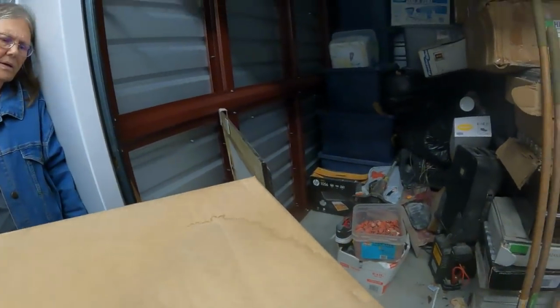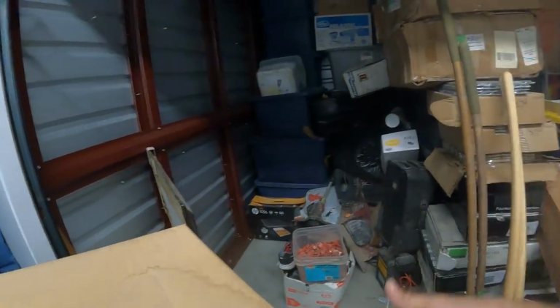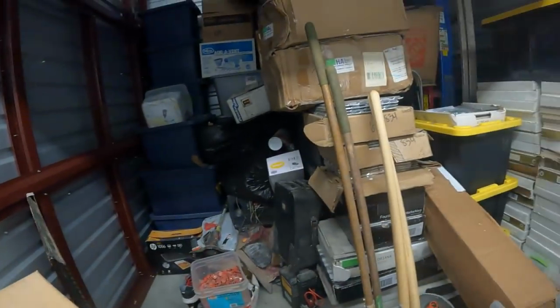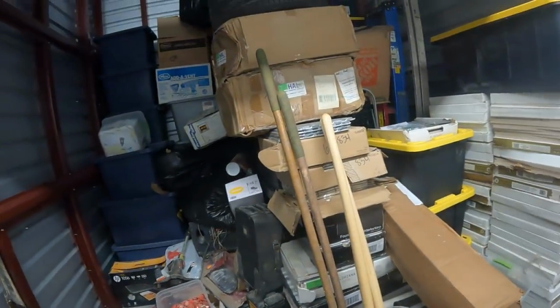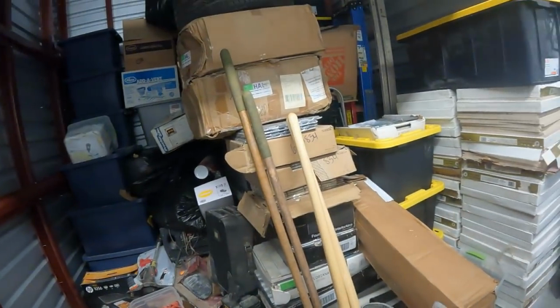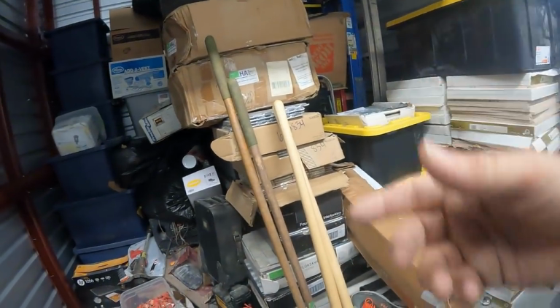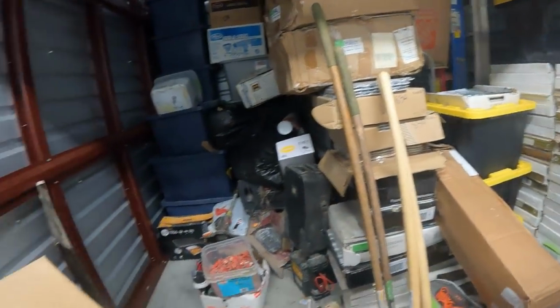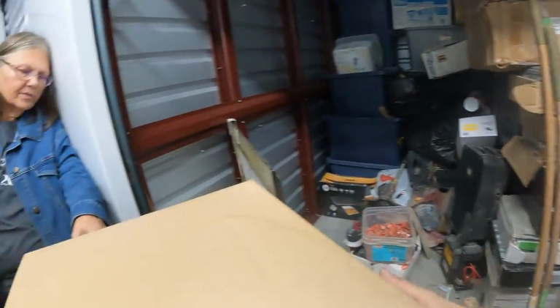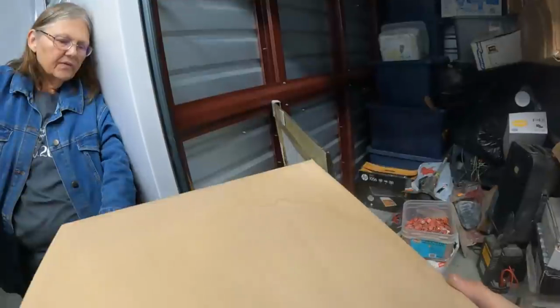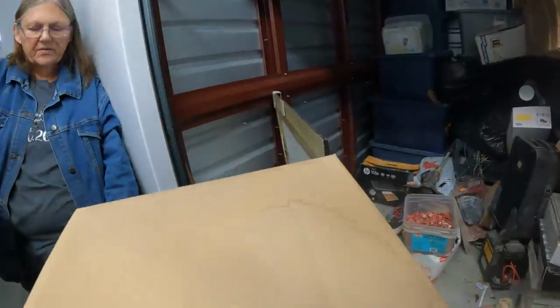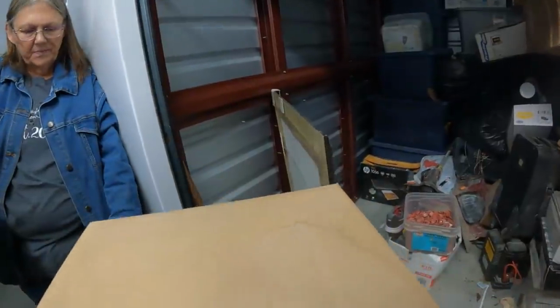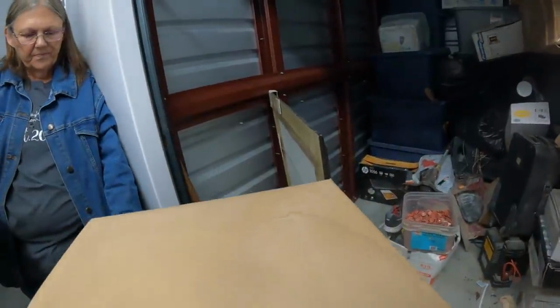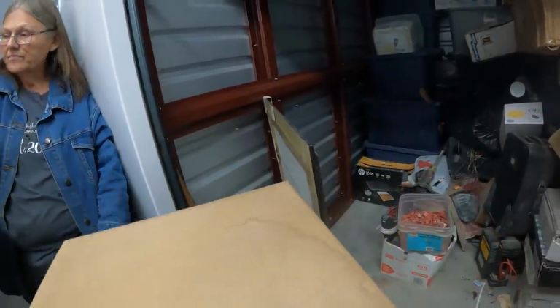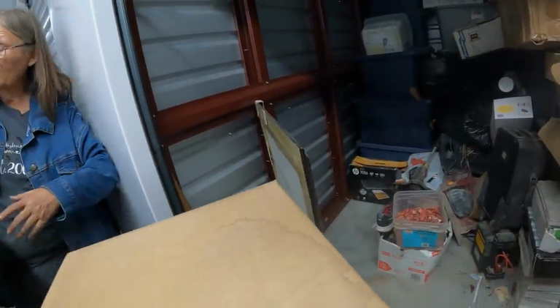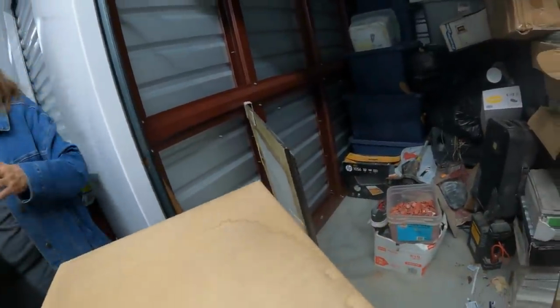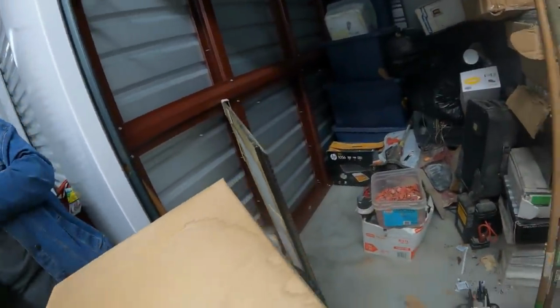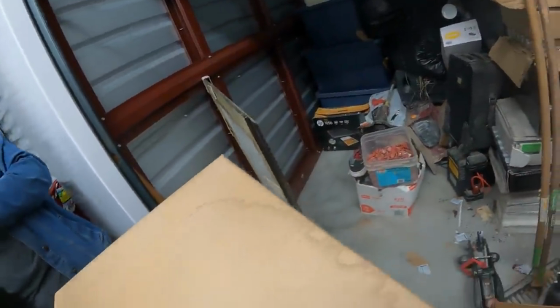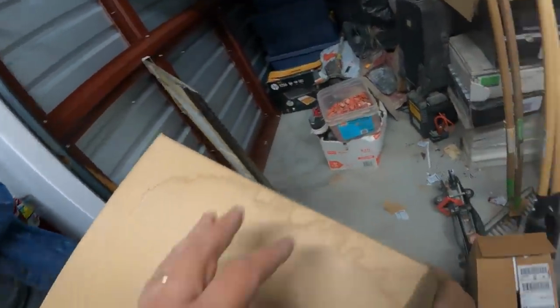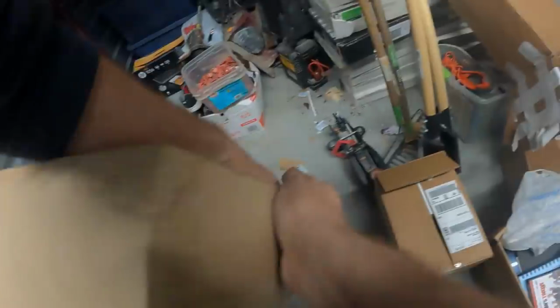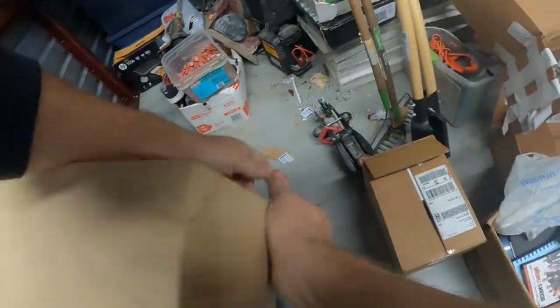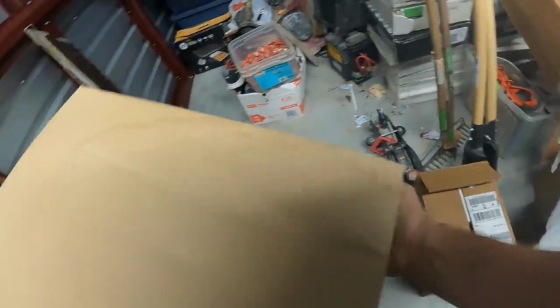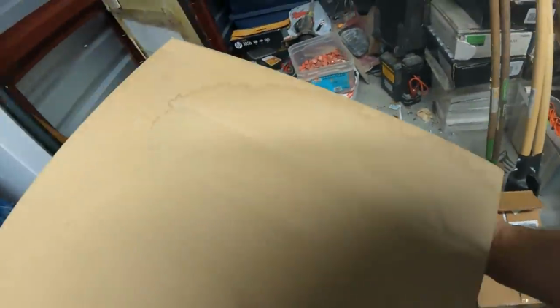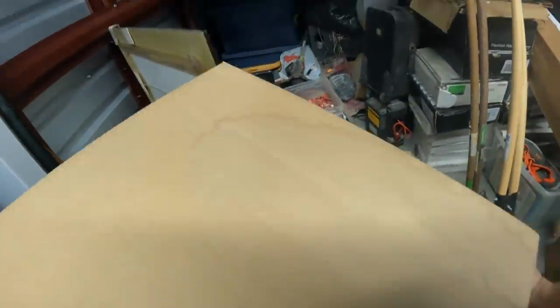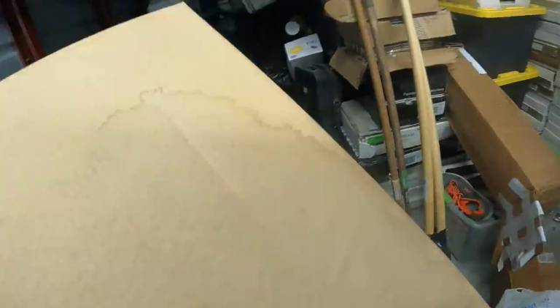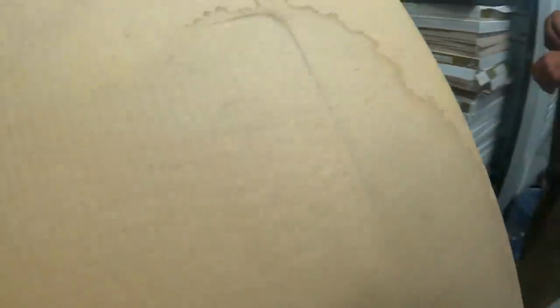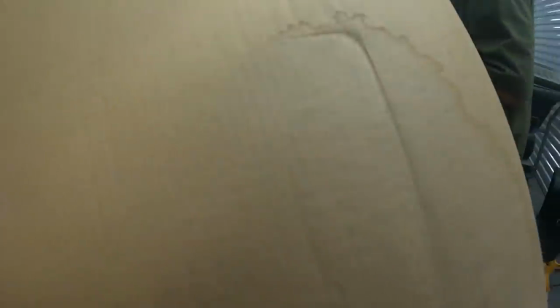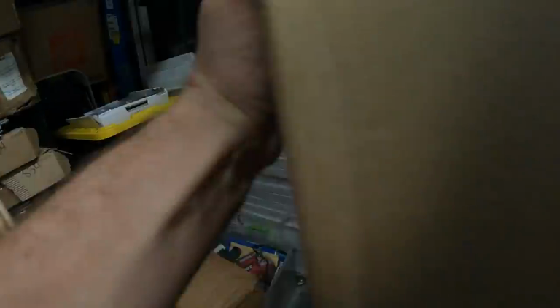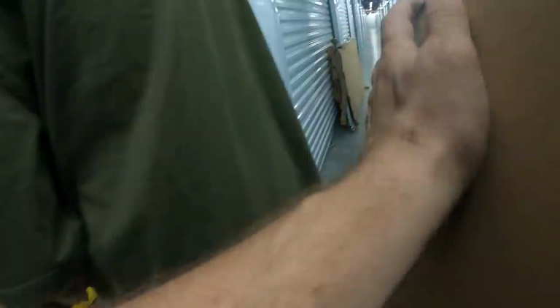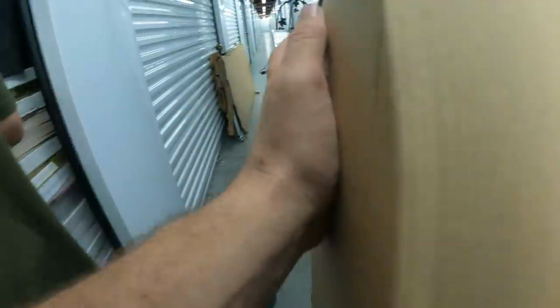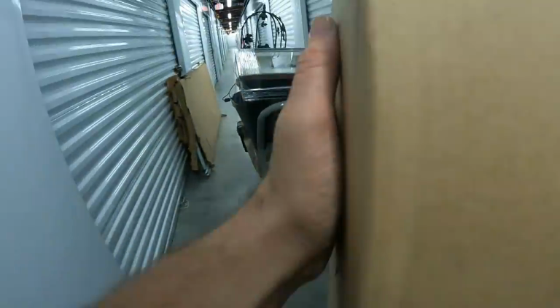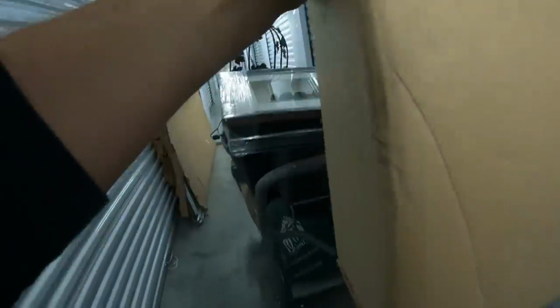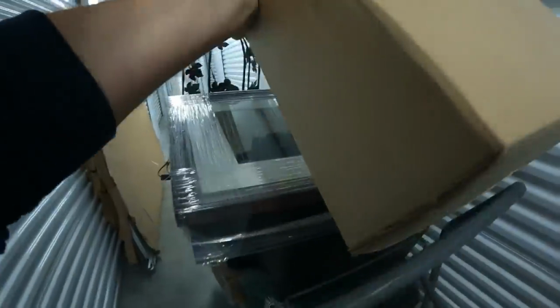Man, look — we got all those boxes and me and Keith are excited. I know y'all — I'm so happy for y'all. This sucks, there's tile for you. I know there's tile.